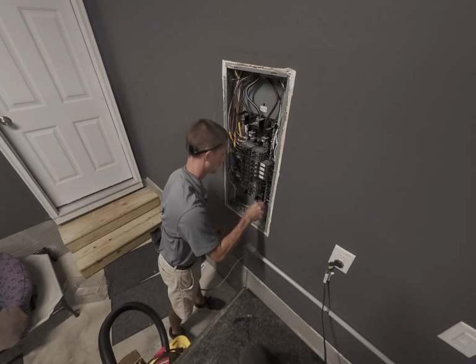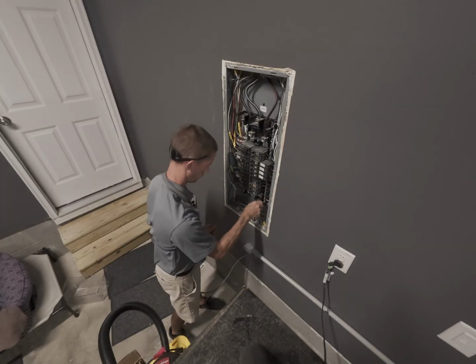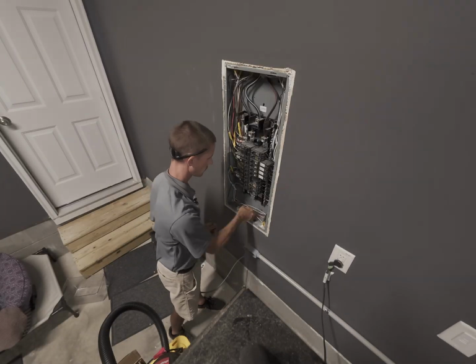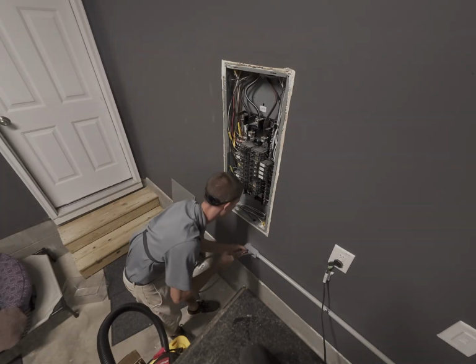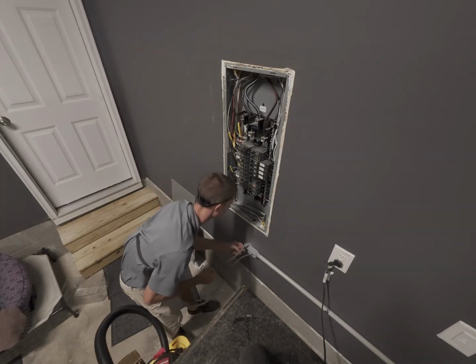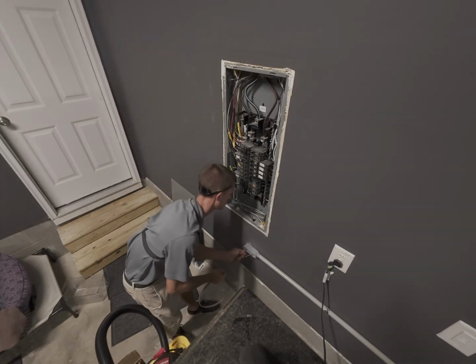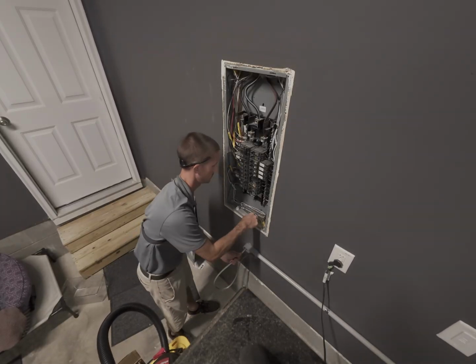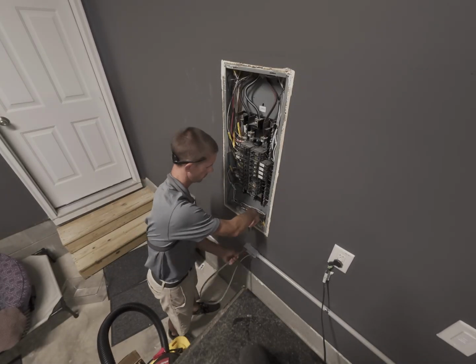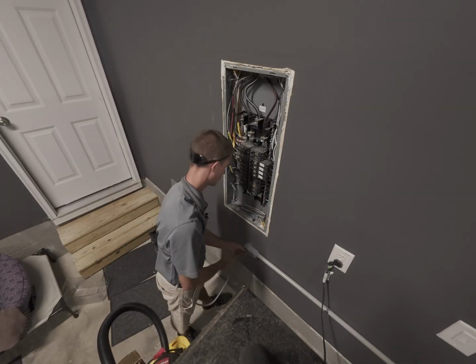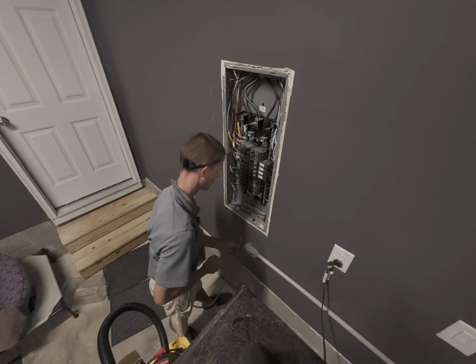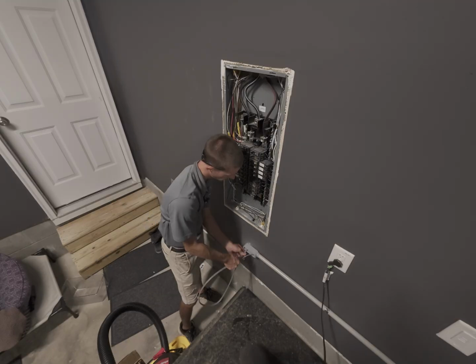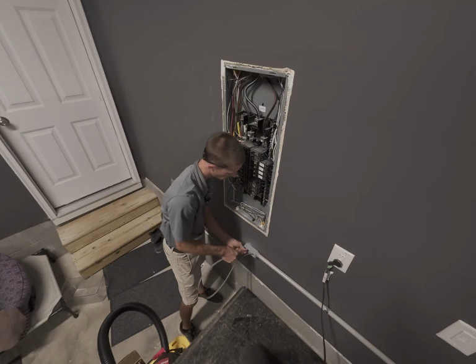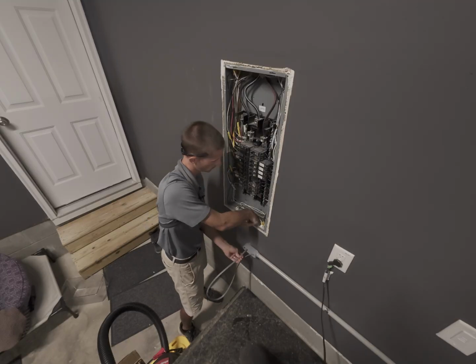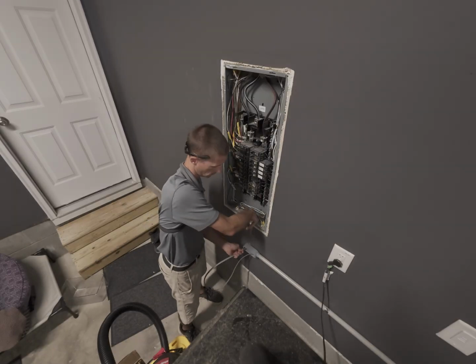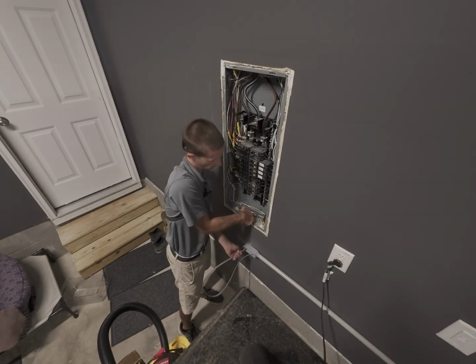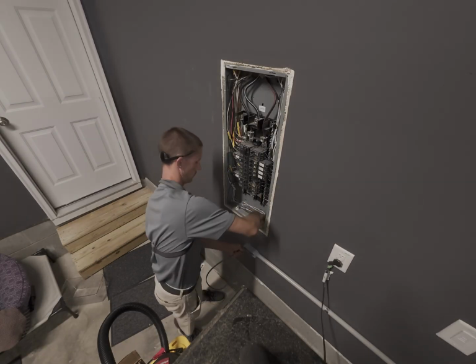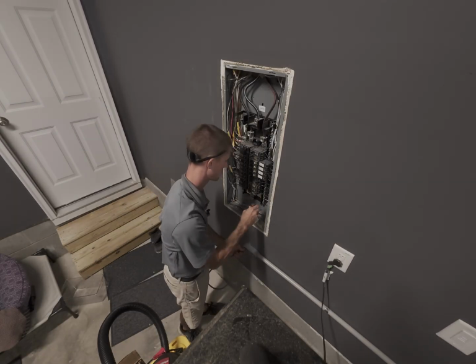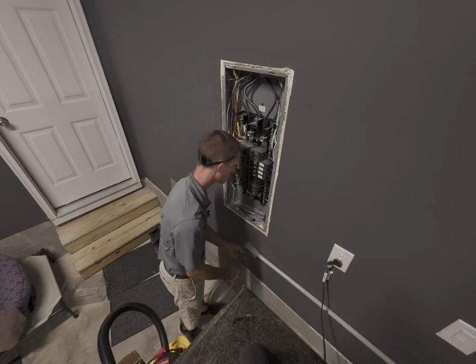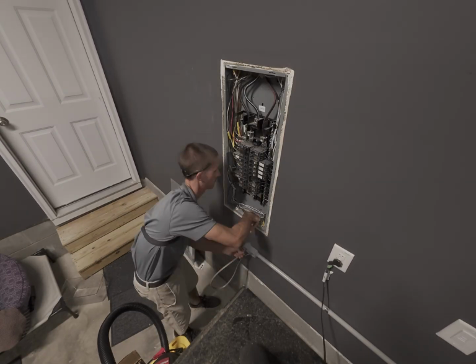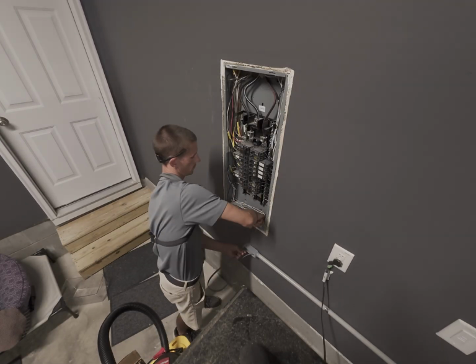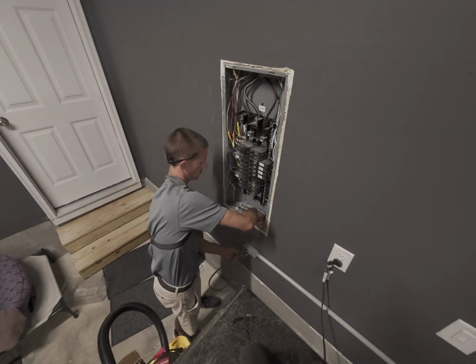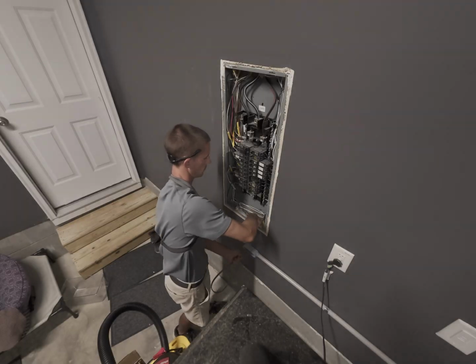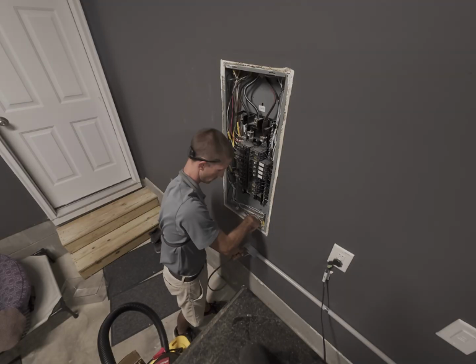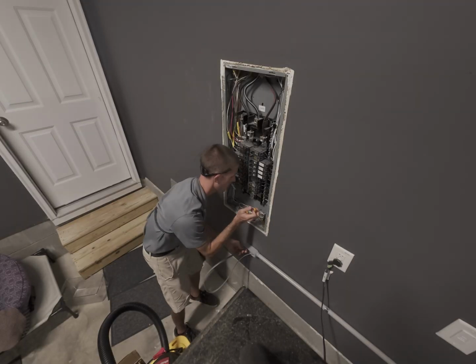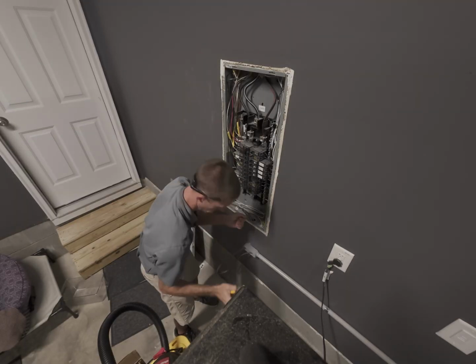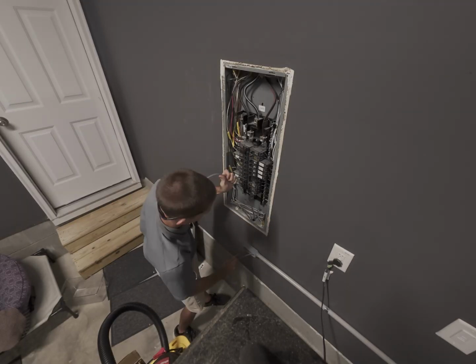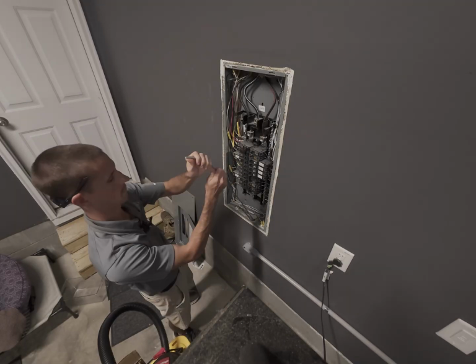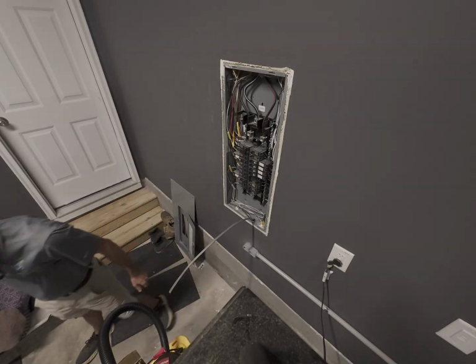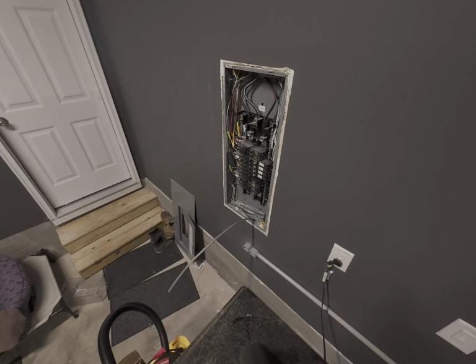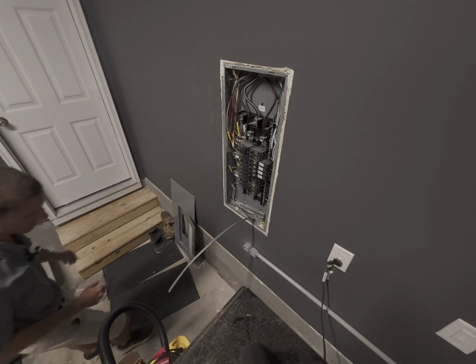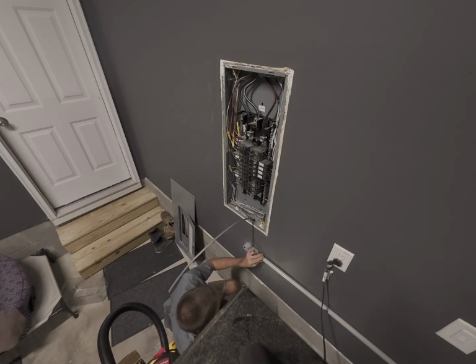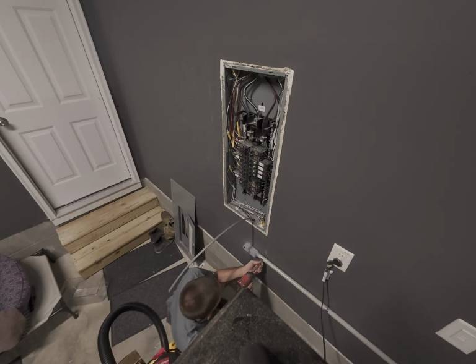Now that I have the wire pulled through, I'm fishing it up into the panel without cutting any more drywall. Like I said, they had just got this painted and sanded and everything, so I wanted to keep the drywall damage to an absolute minimum in this case.